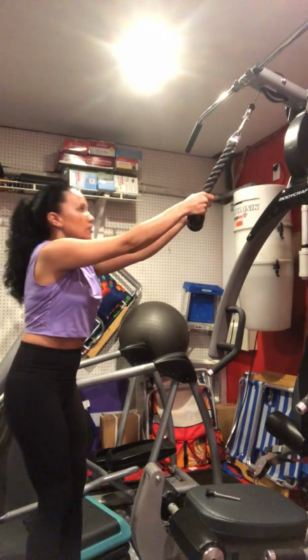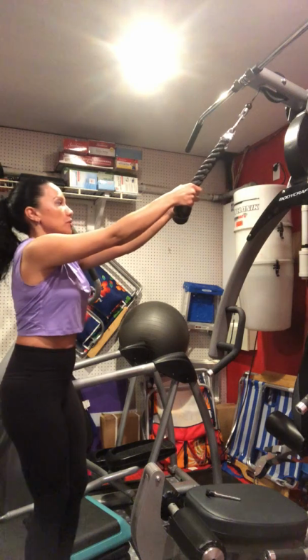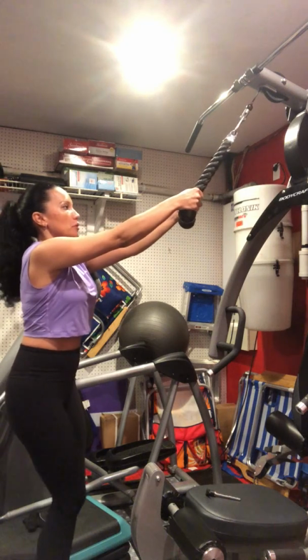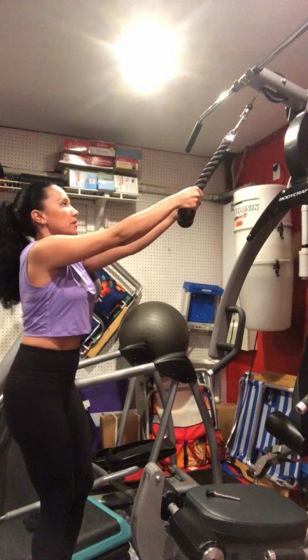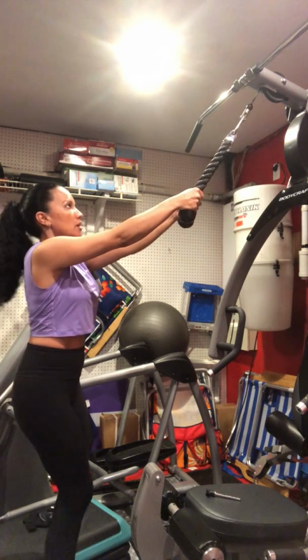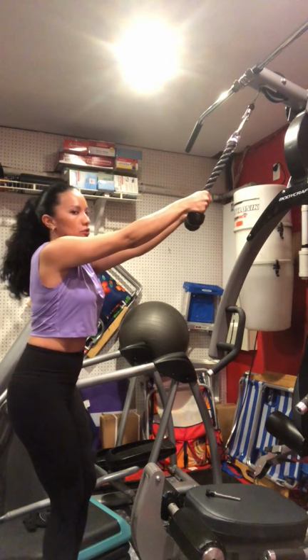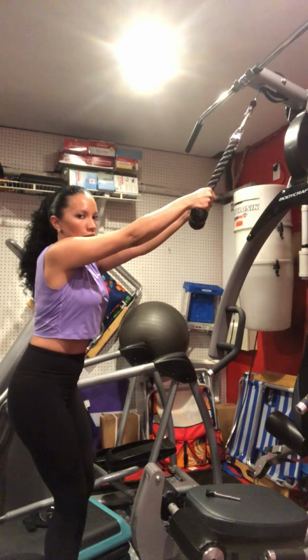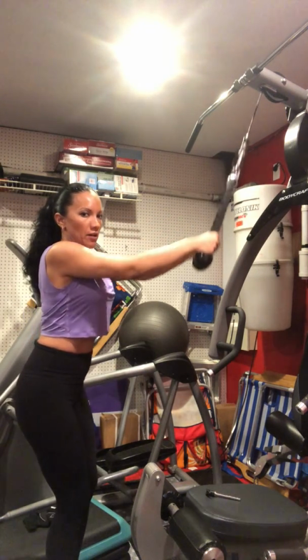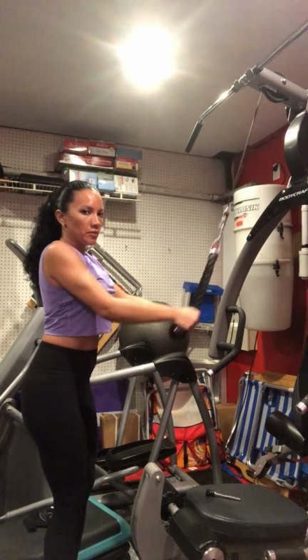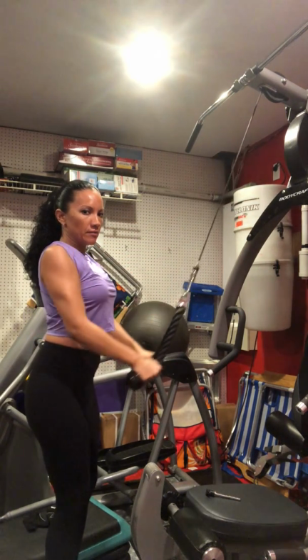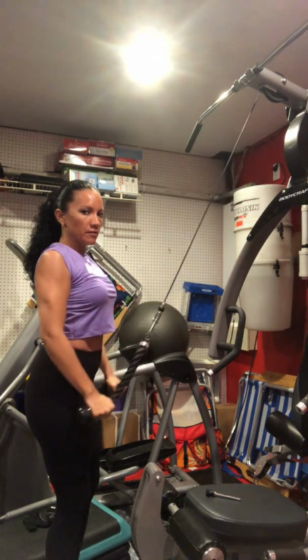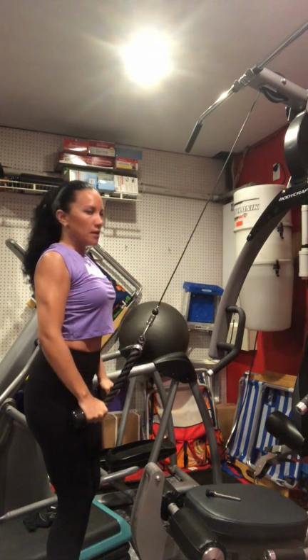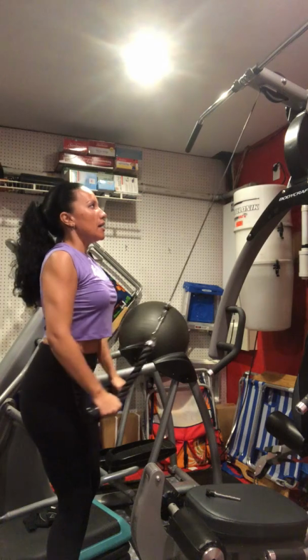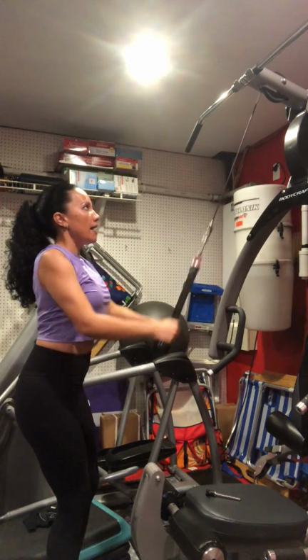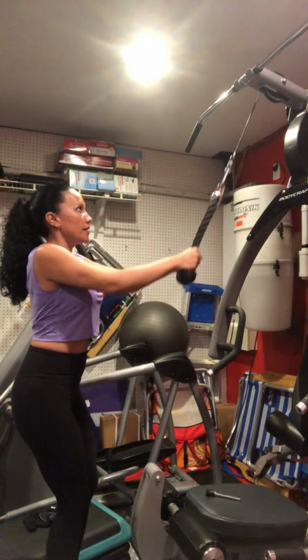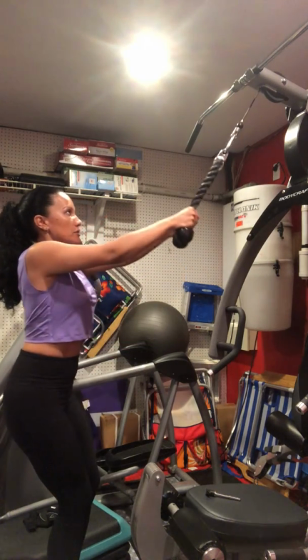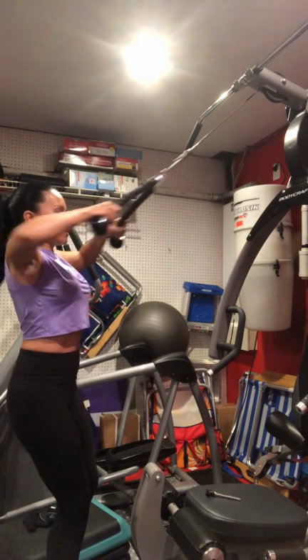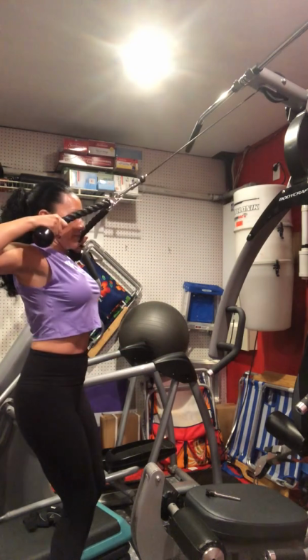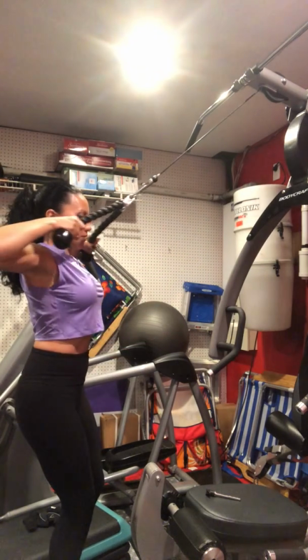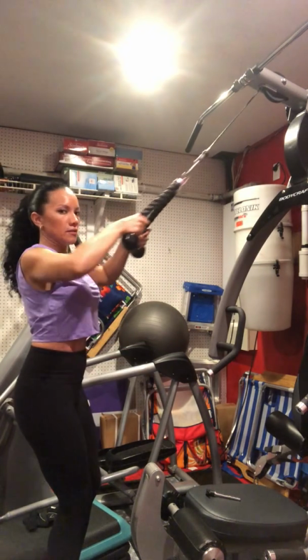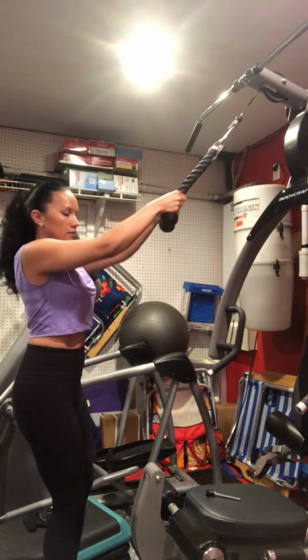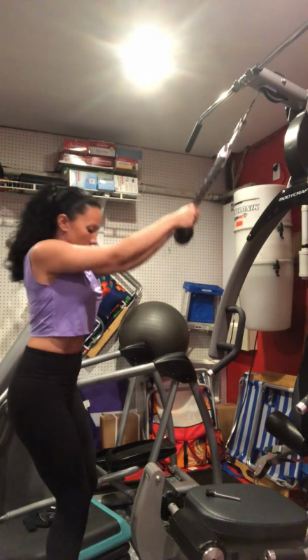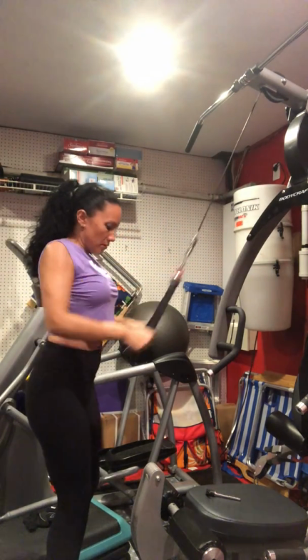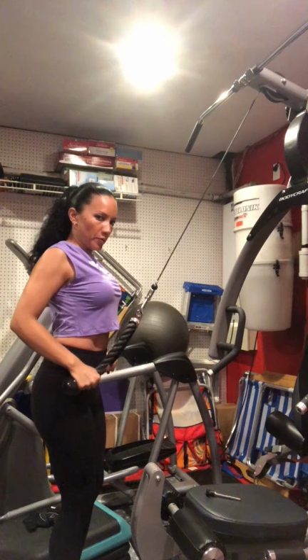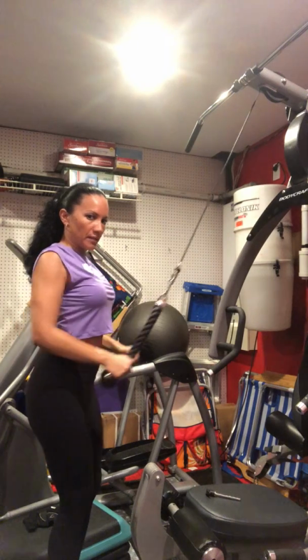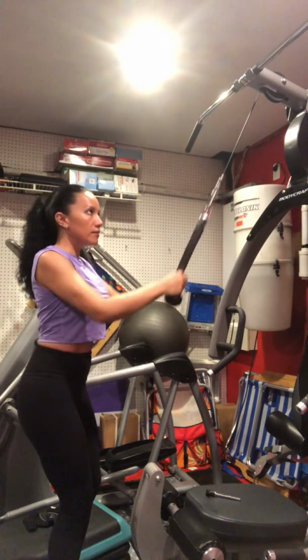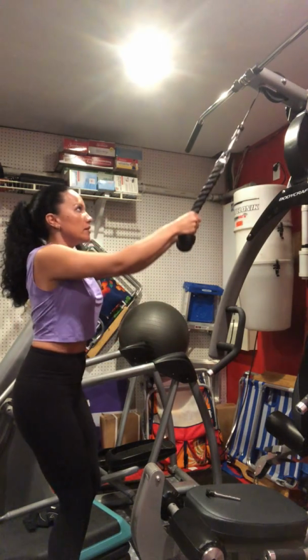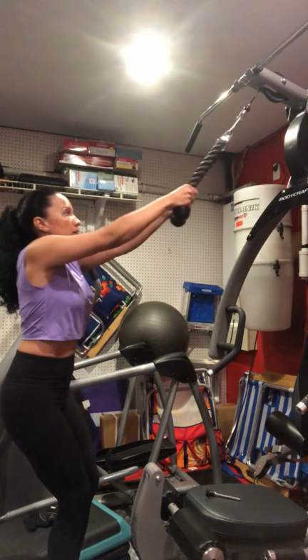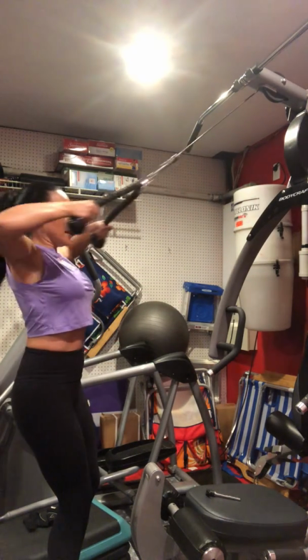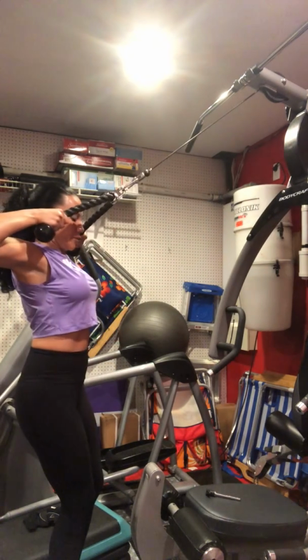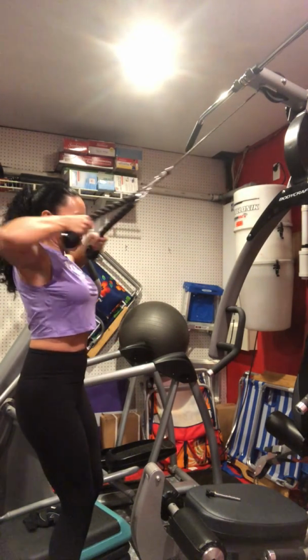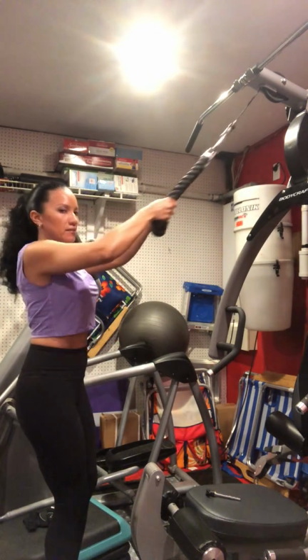You're going to use the rope. What you're going to do is a straight arm pull down and then a face pull. Pull the weights down and then pull them in toward your face.